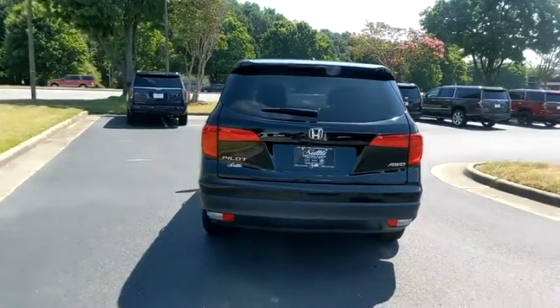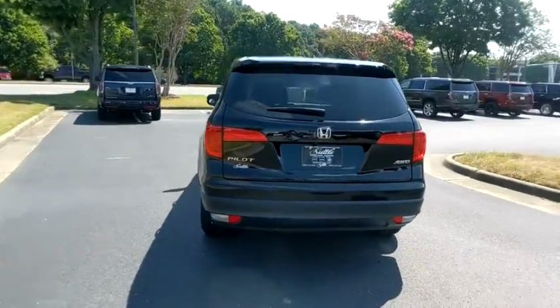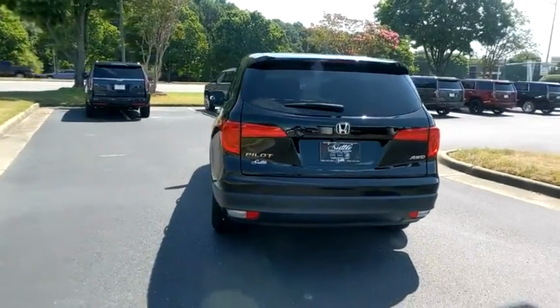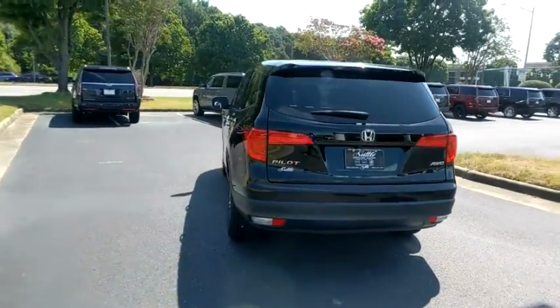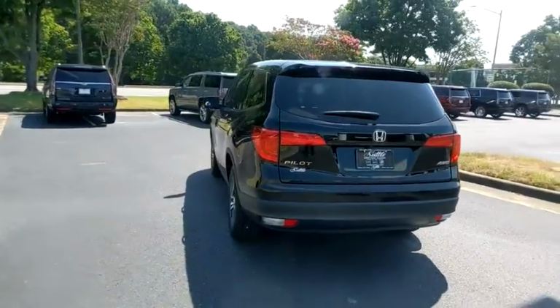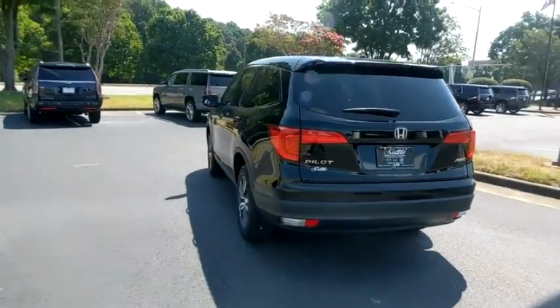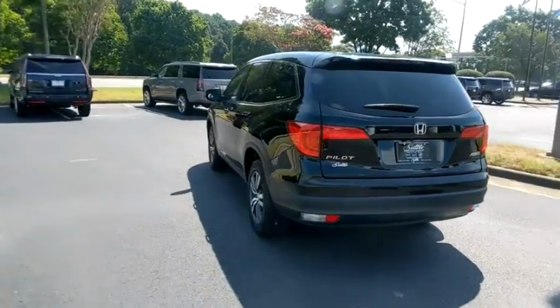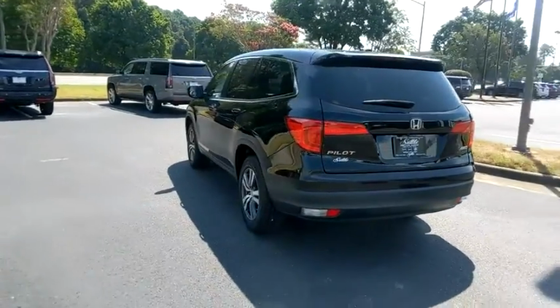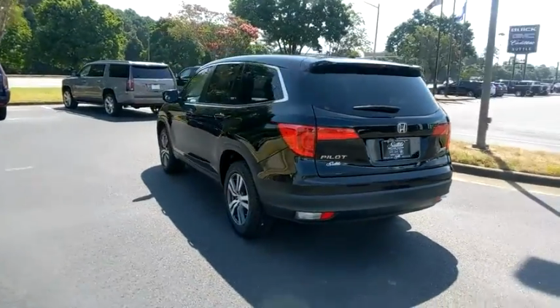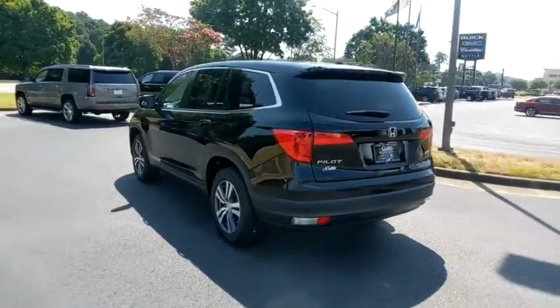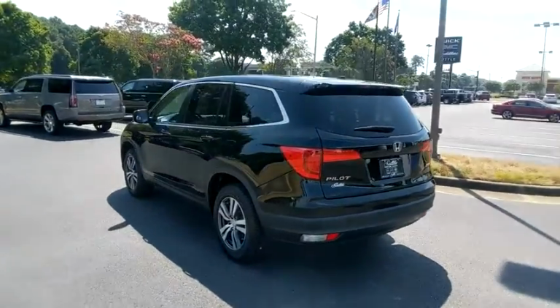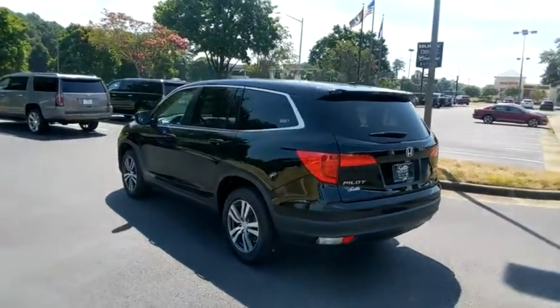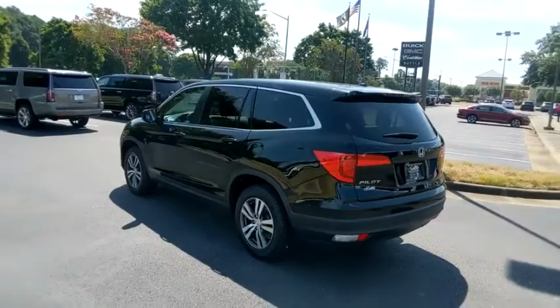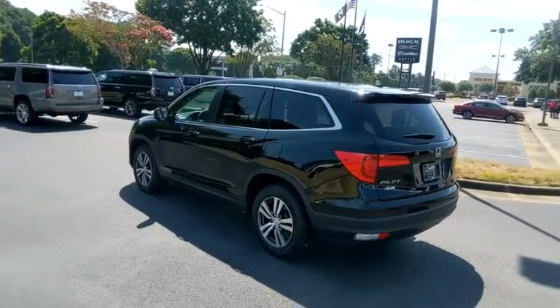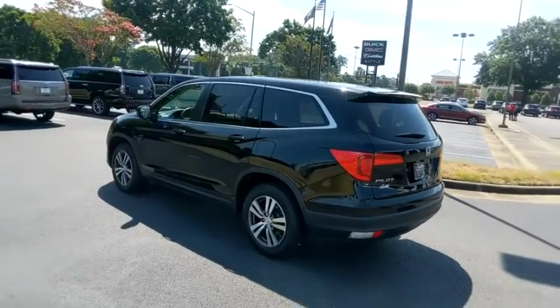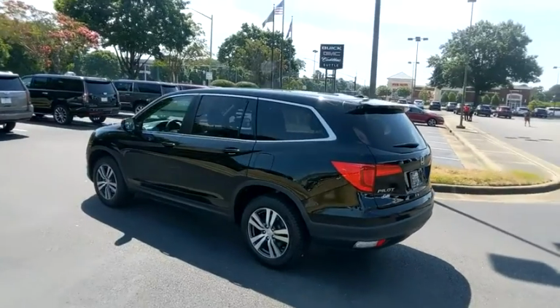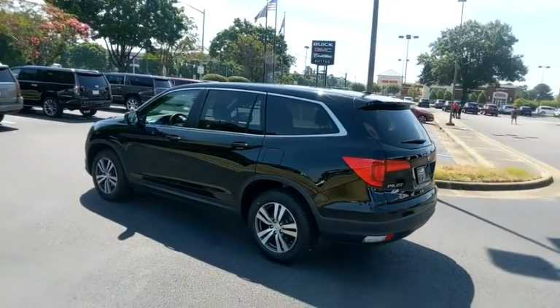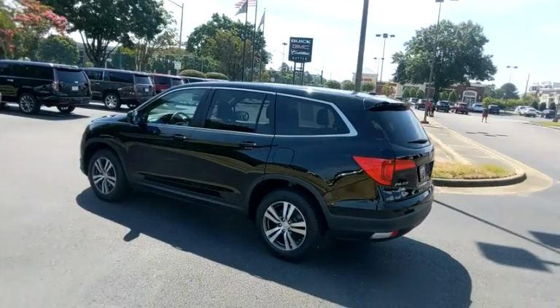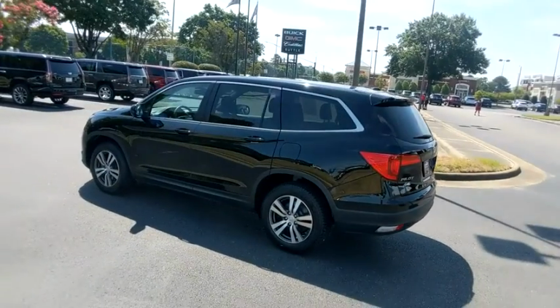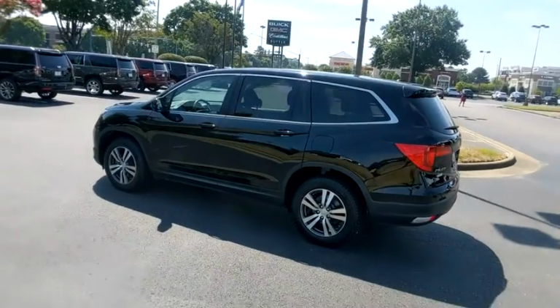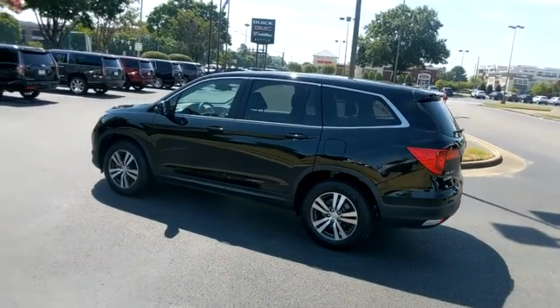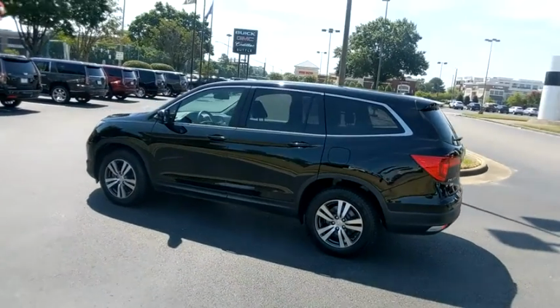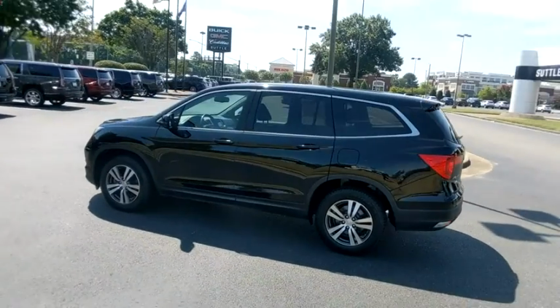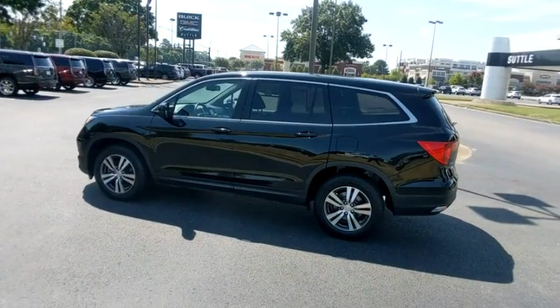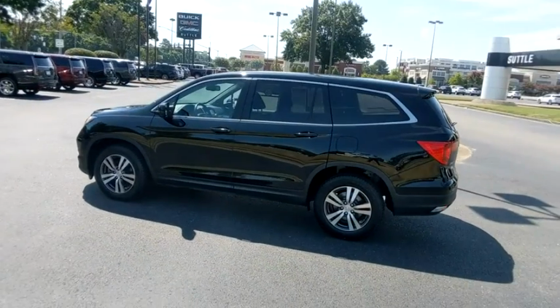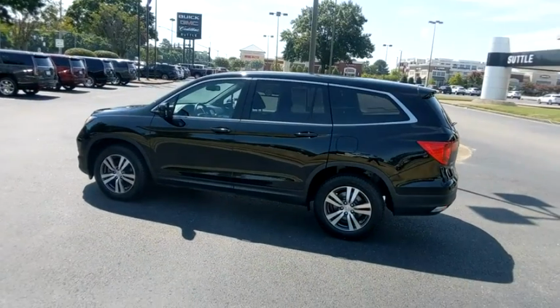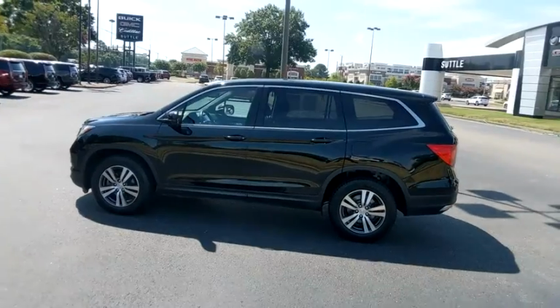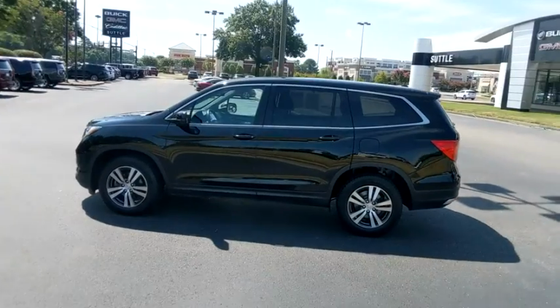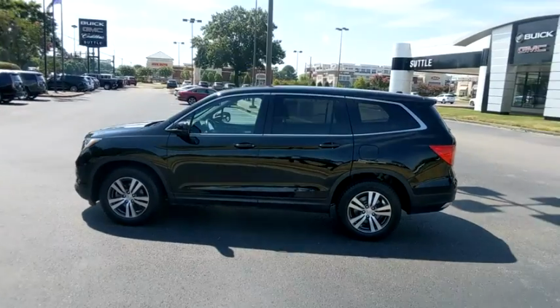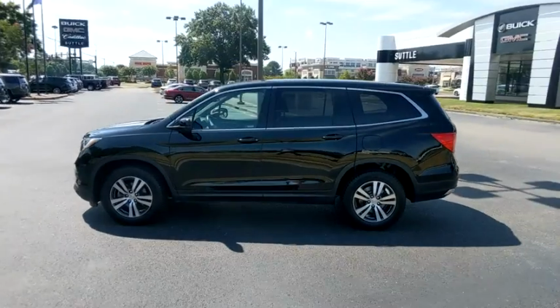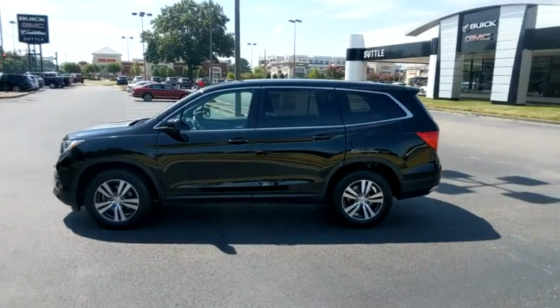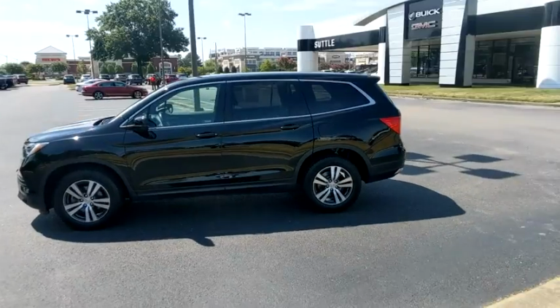All-wheel drive. Power passenger seat. Traction control. Power liftgate. Dual airbags. Power steering. Four-wheel disc brakes.